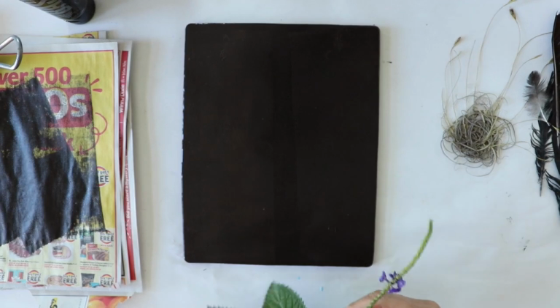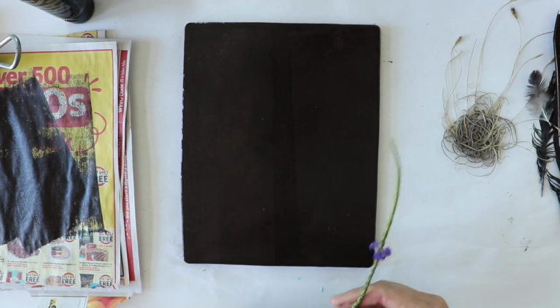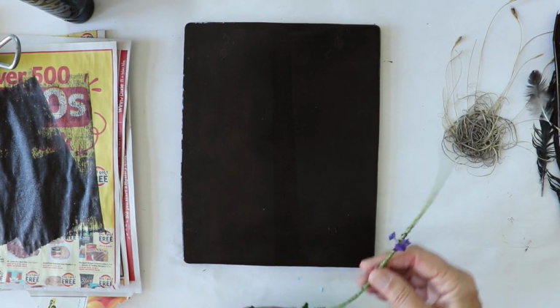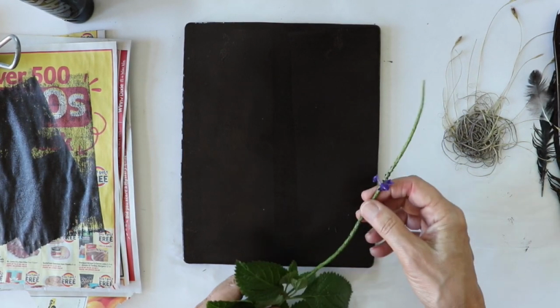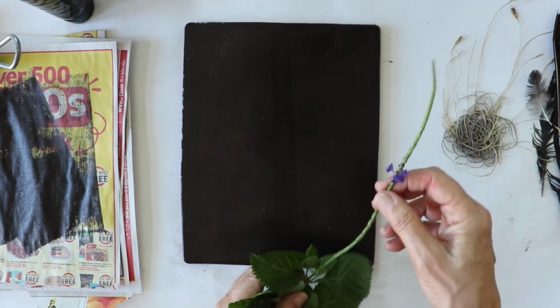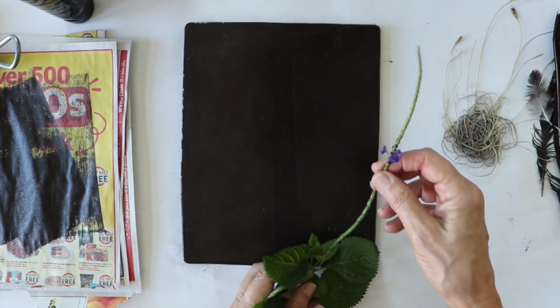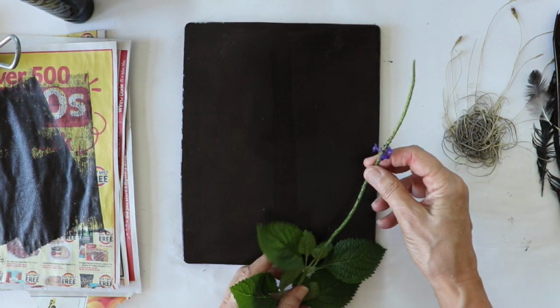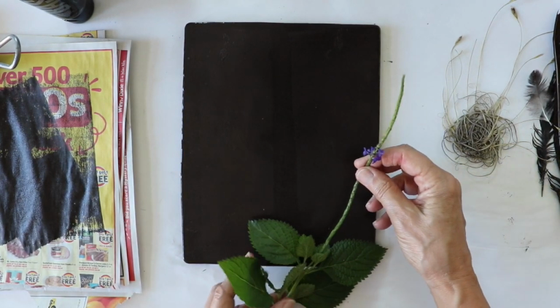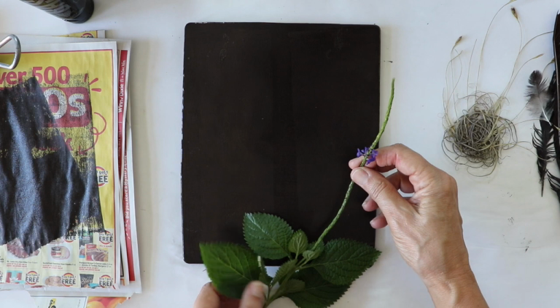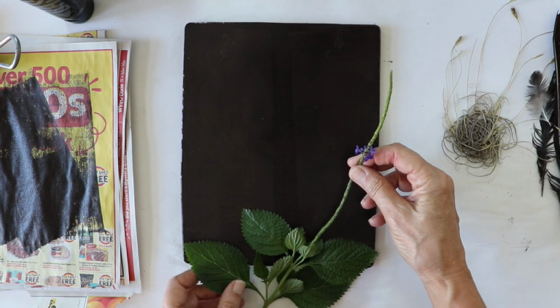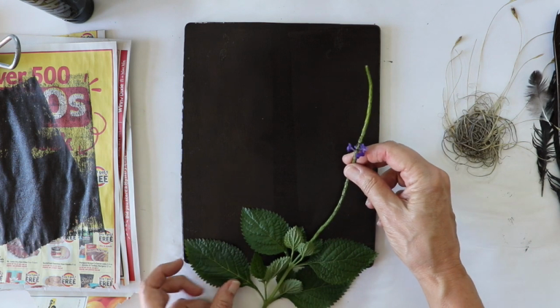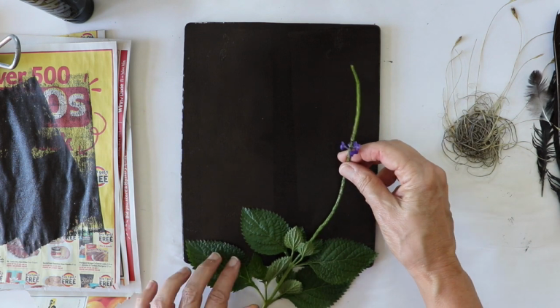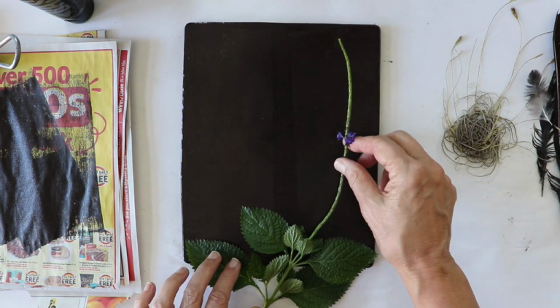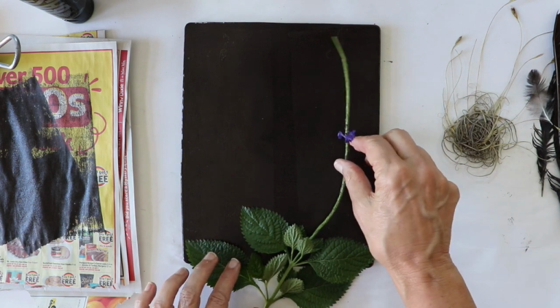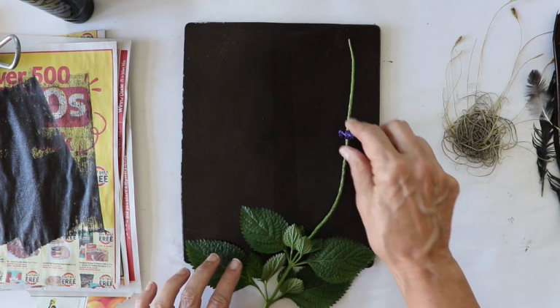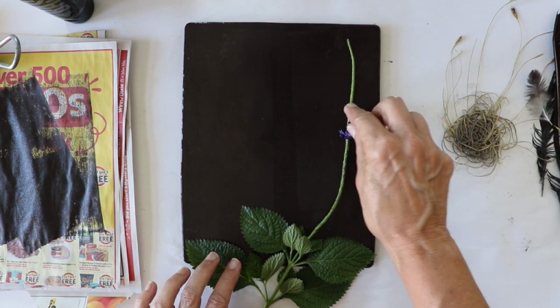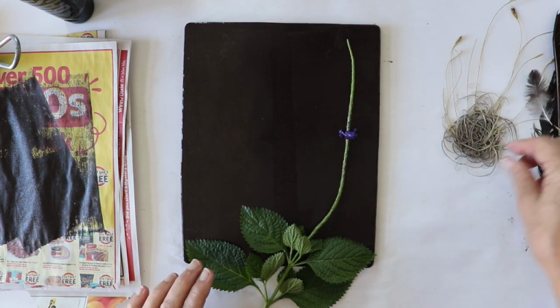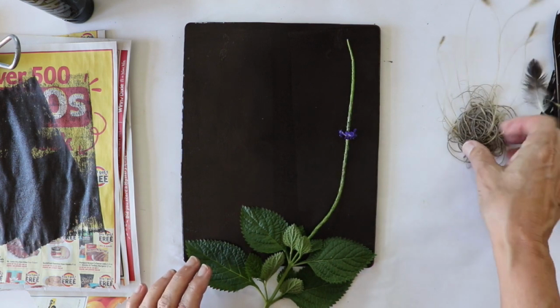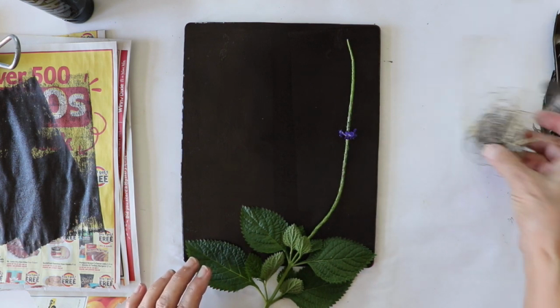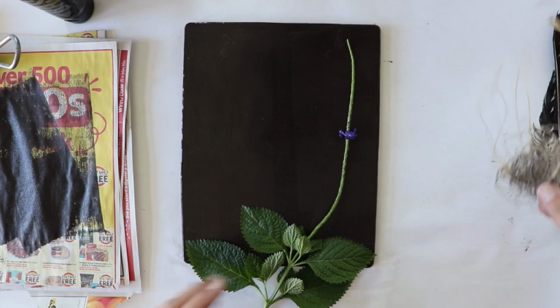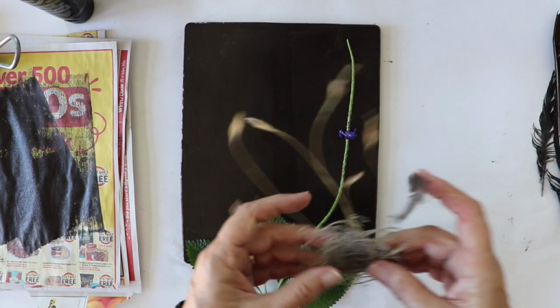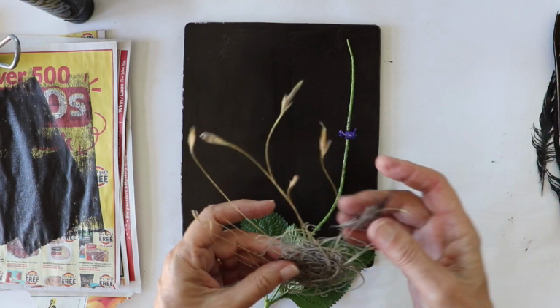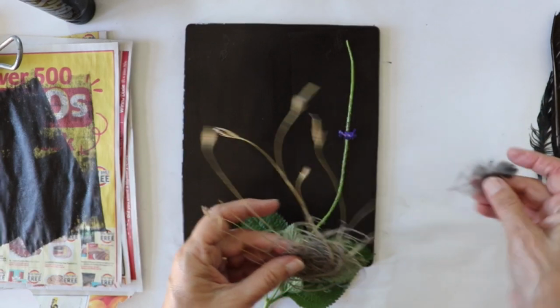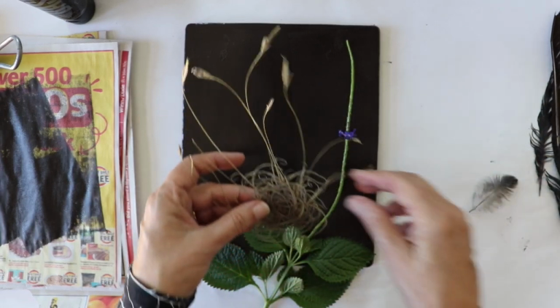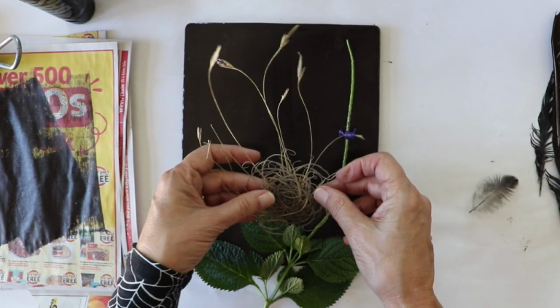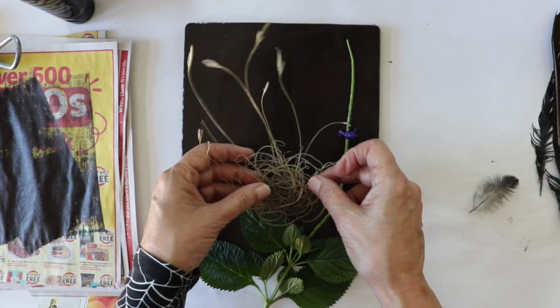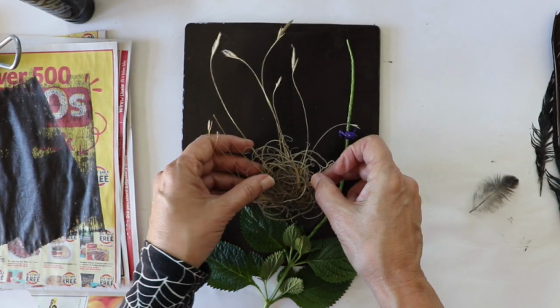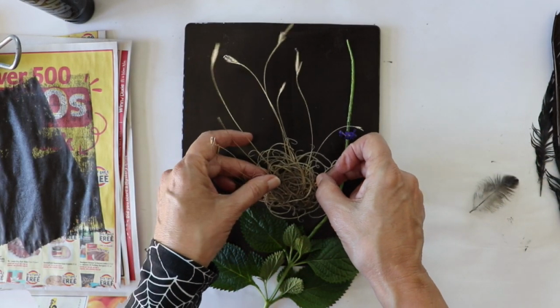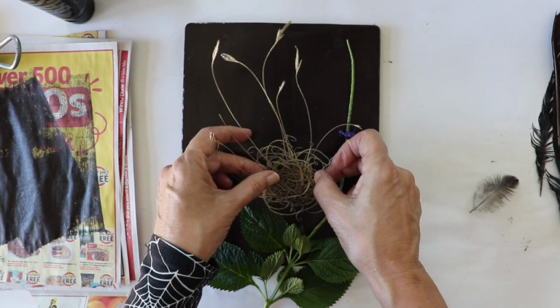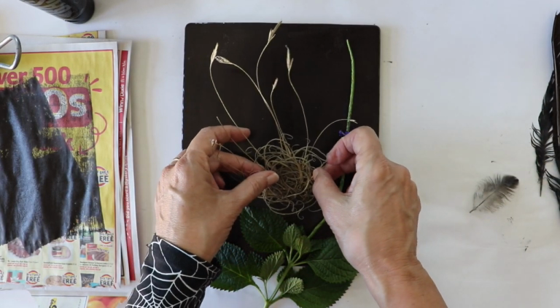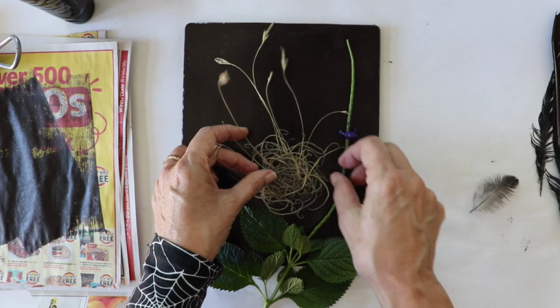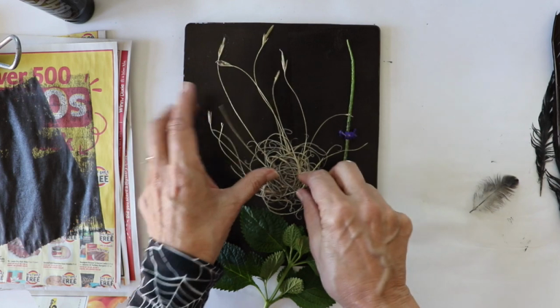Now quickly, before the acrylic paint dries, you want to carefully arrange your botanicals on your jelly. Be sure not to touch the jelly with your hands or move your botanicals too much, or it will leave a mark.